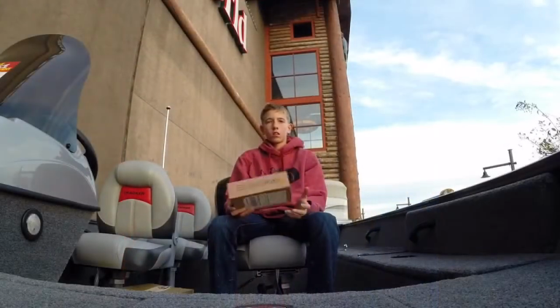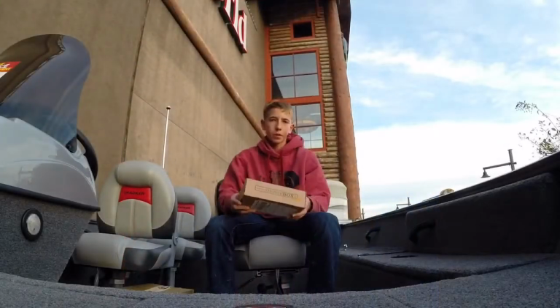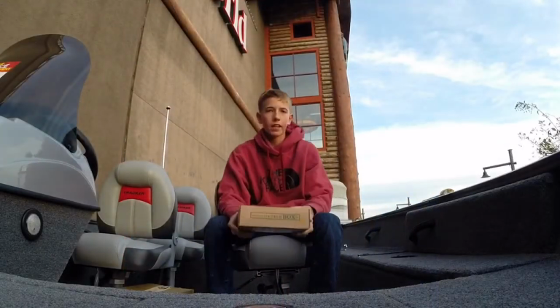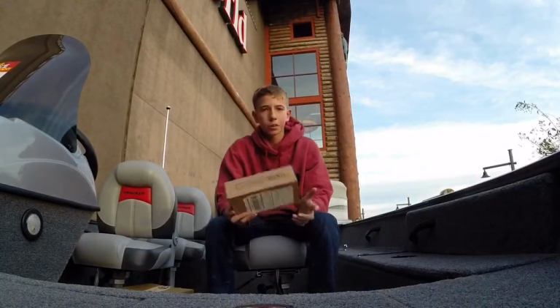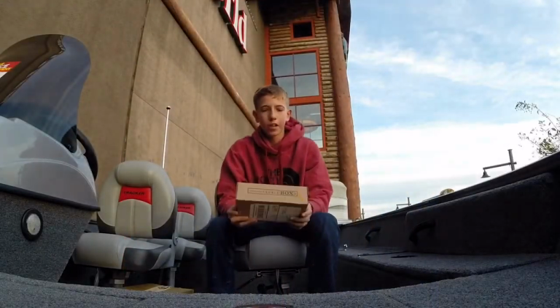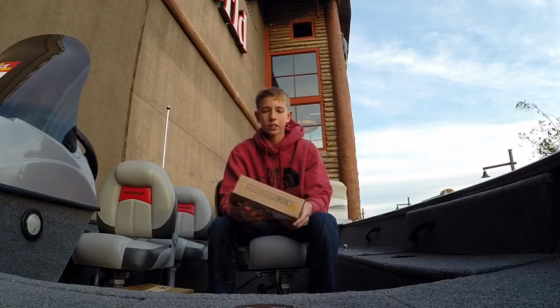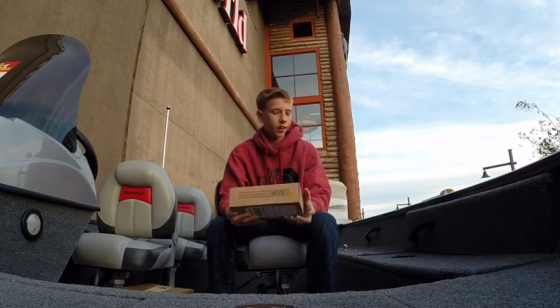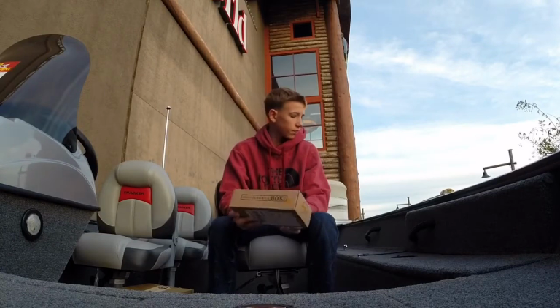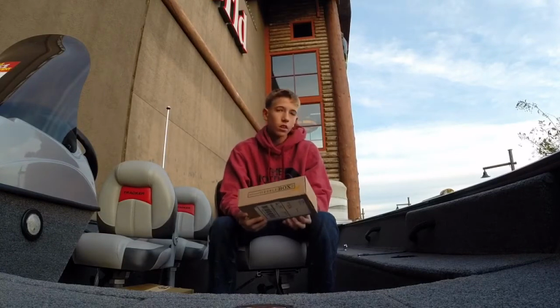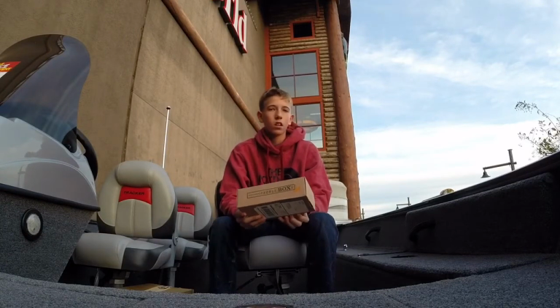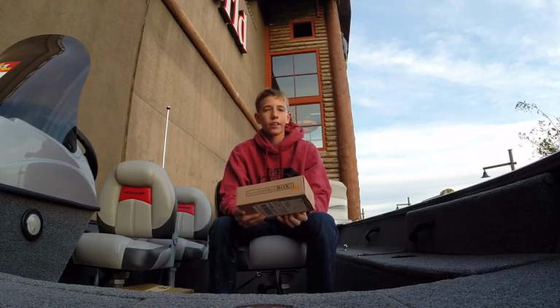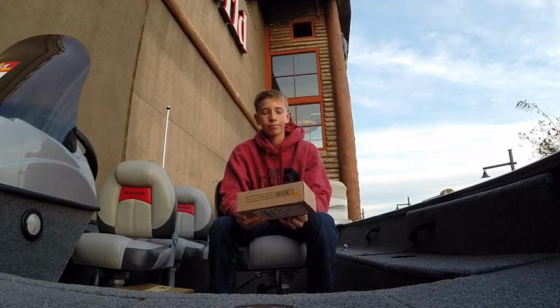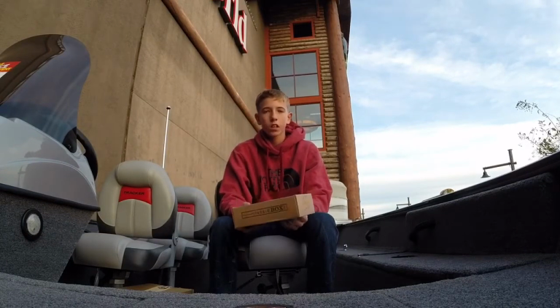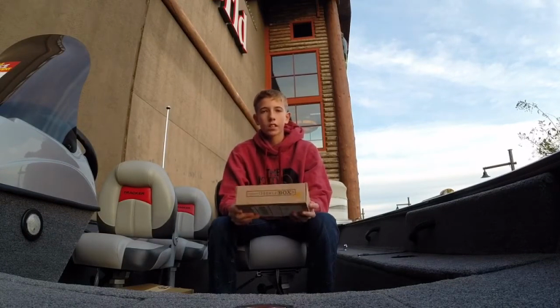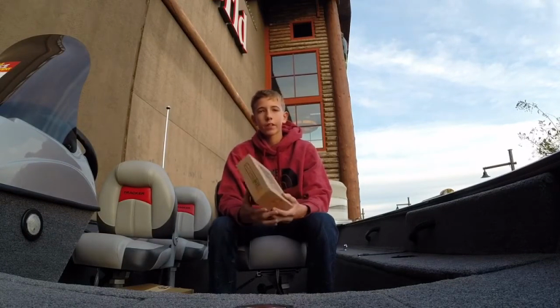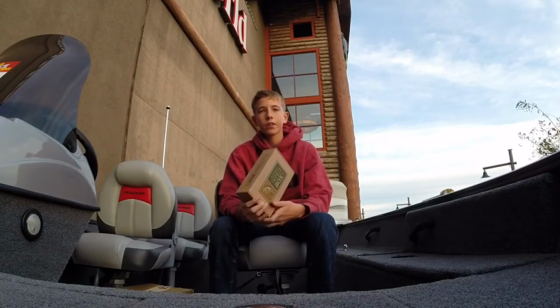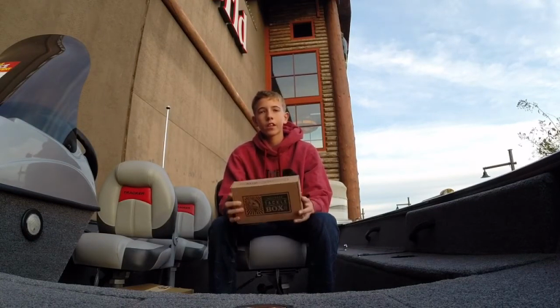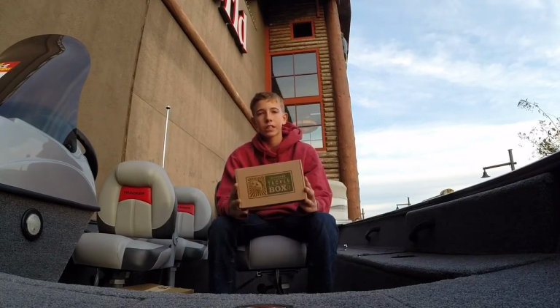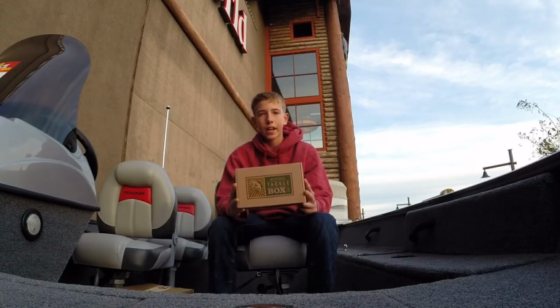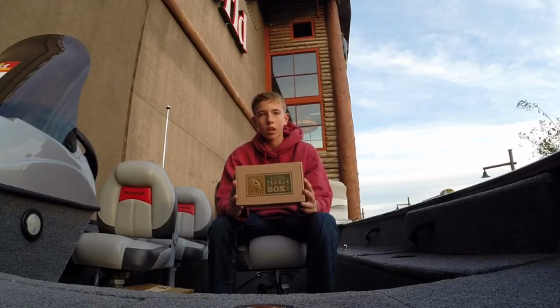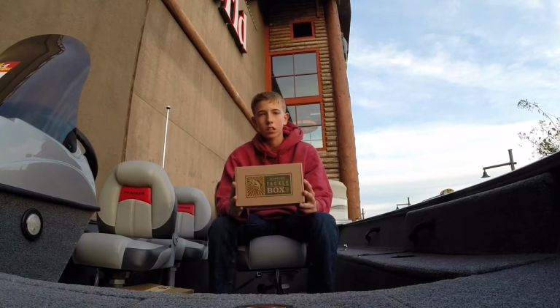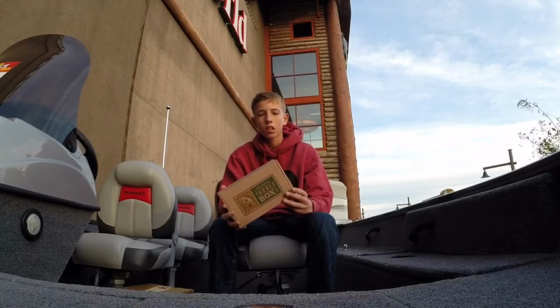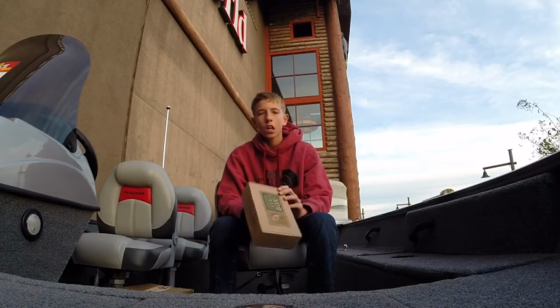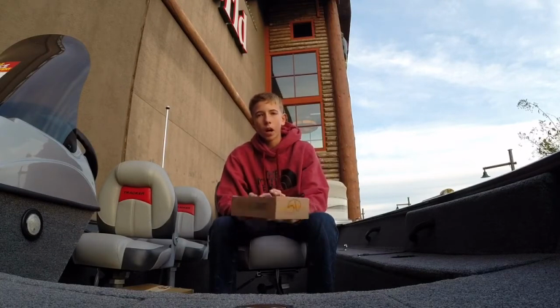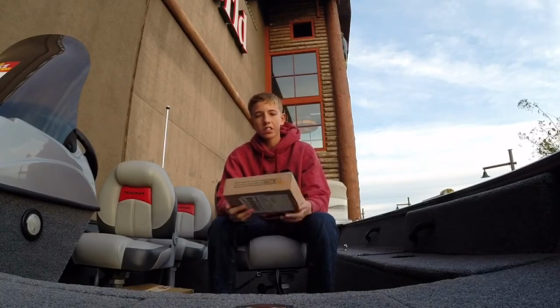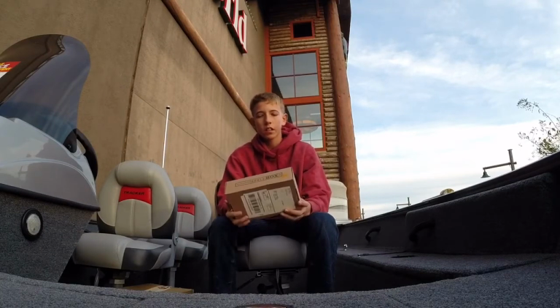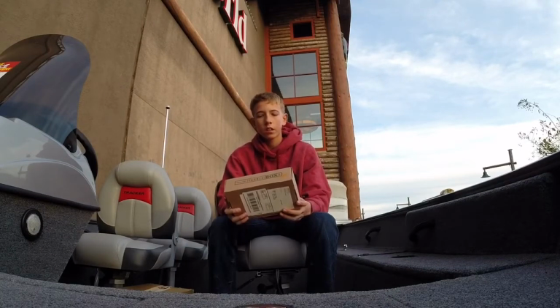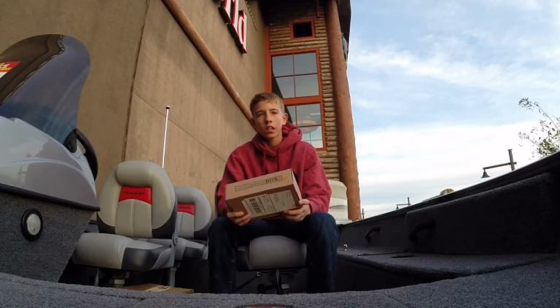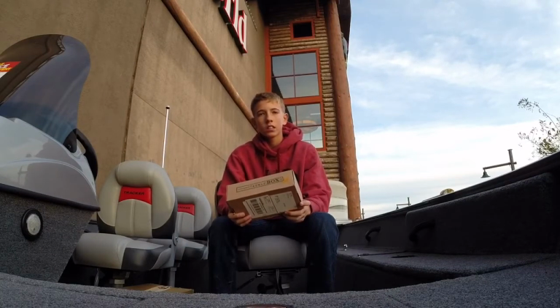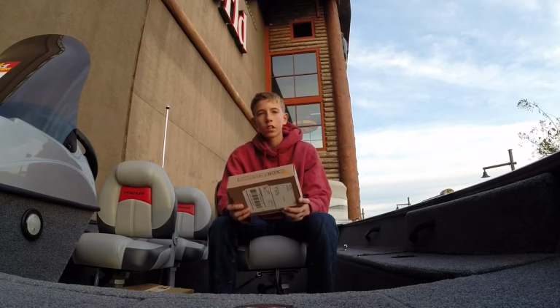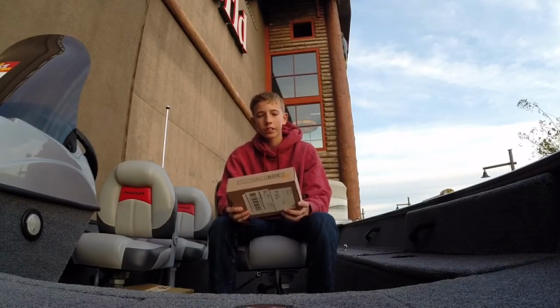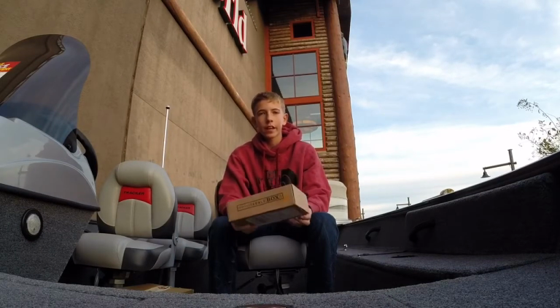What's up guys? It's your boy OkBaston here. Today we're going to be doing another mystery tackle box unboxing. So let's see what I get.